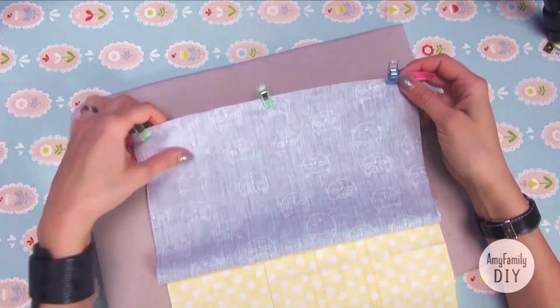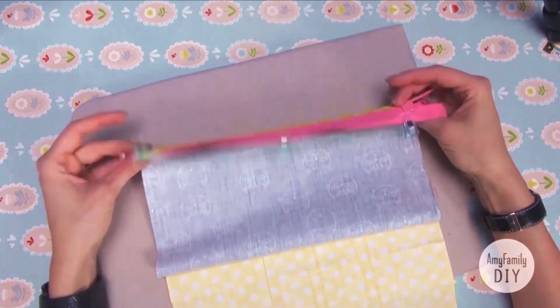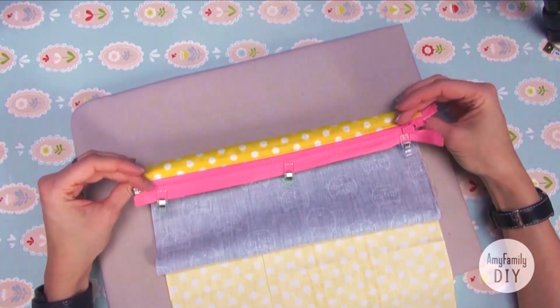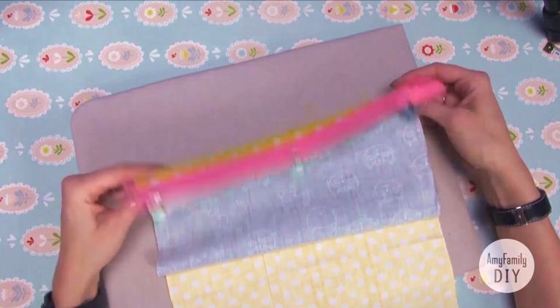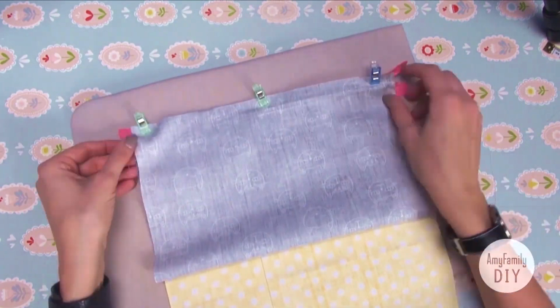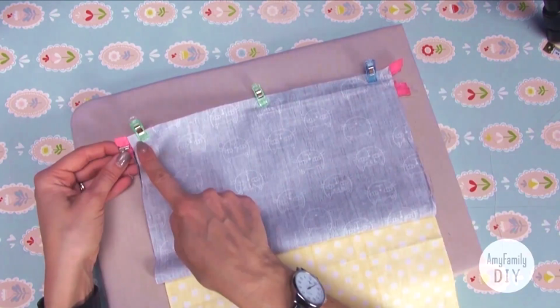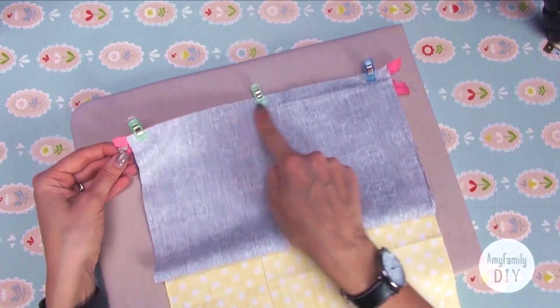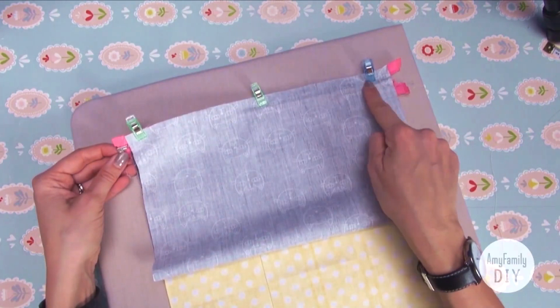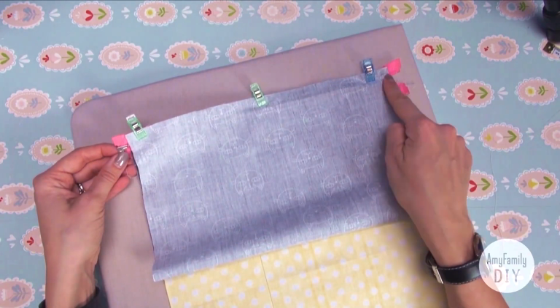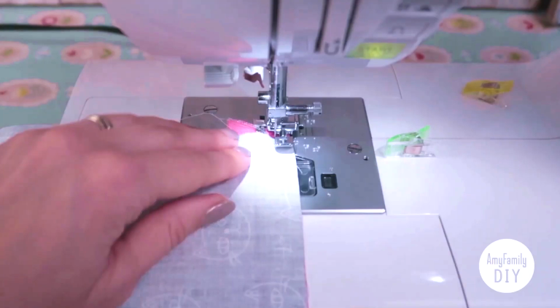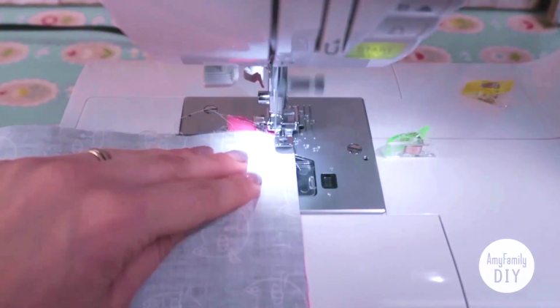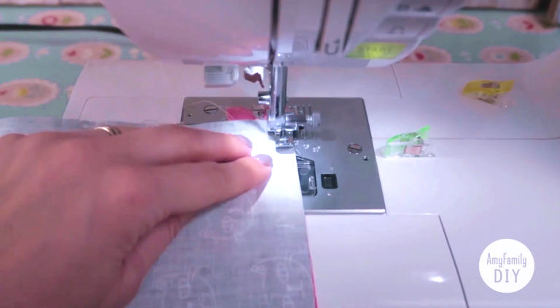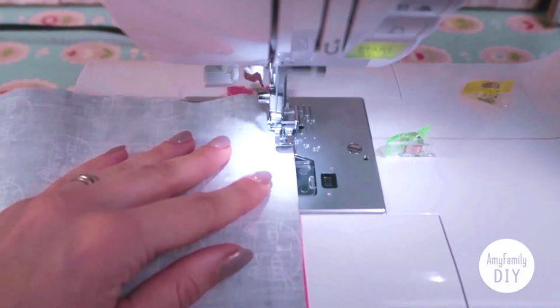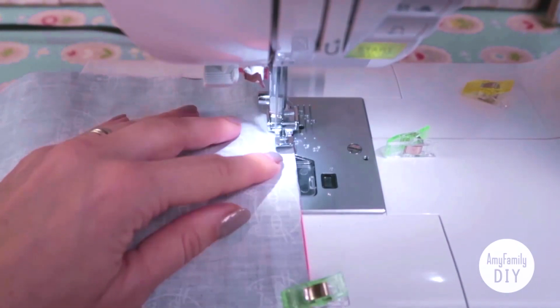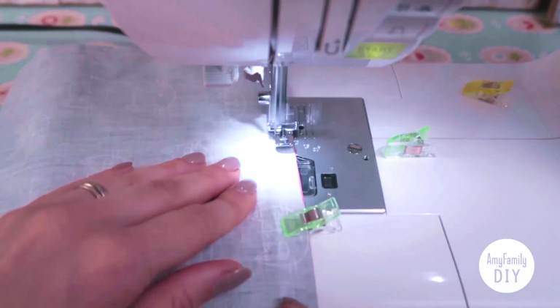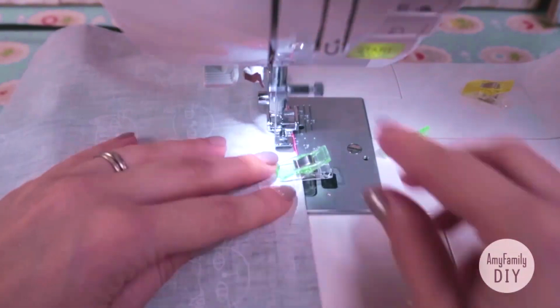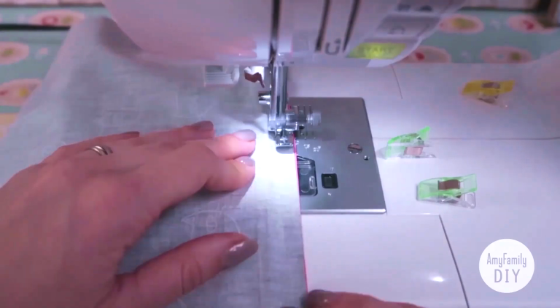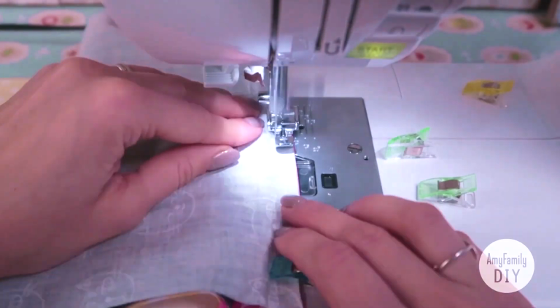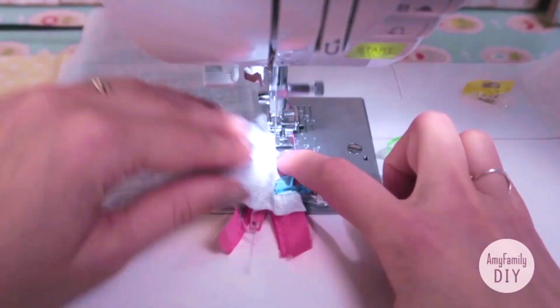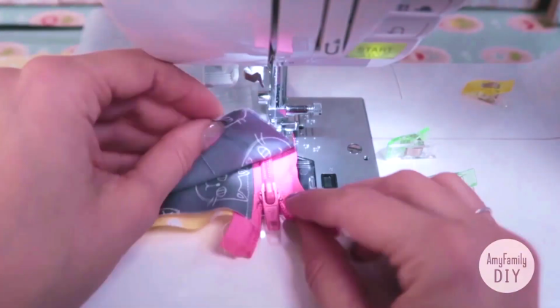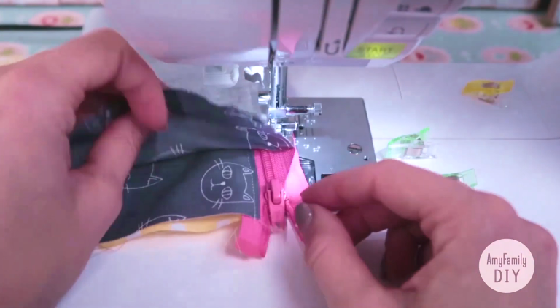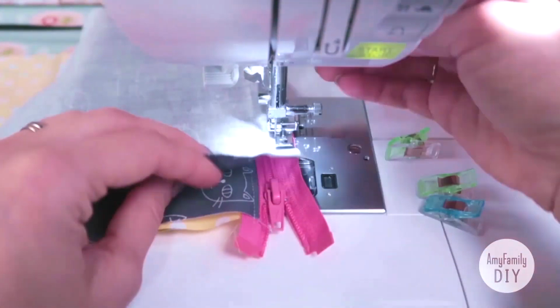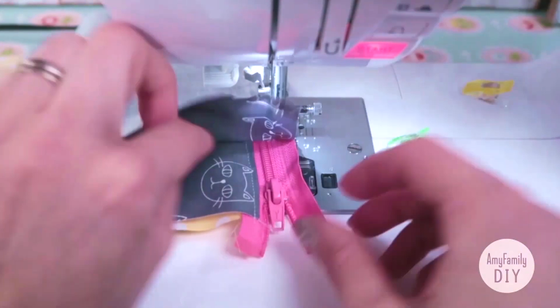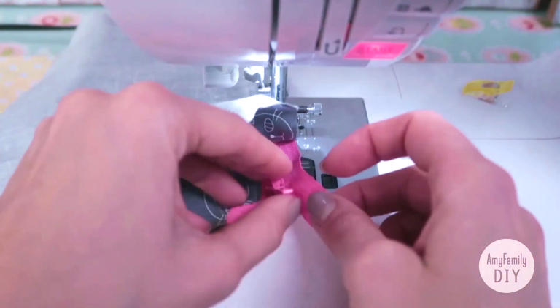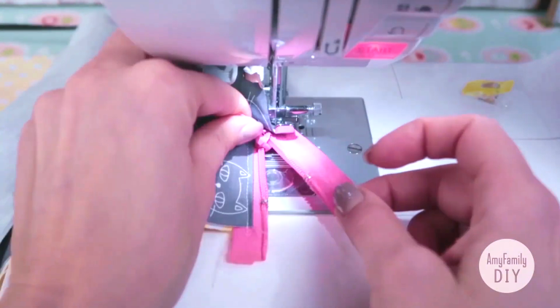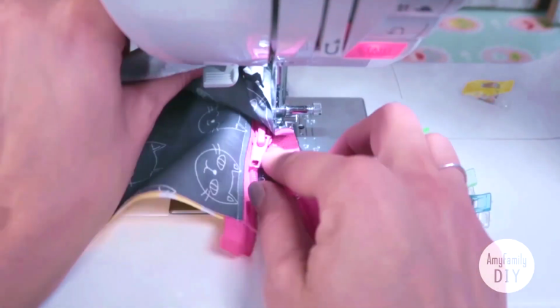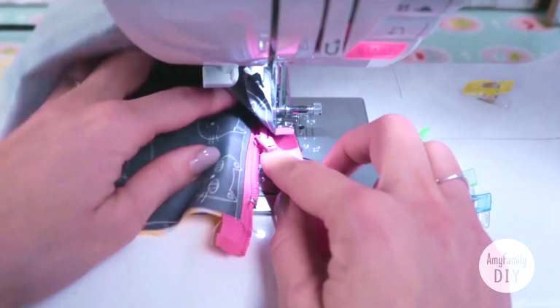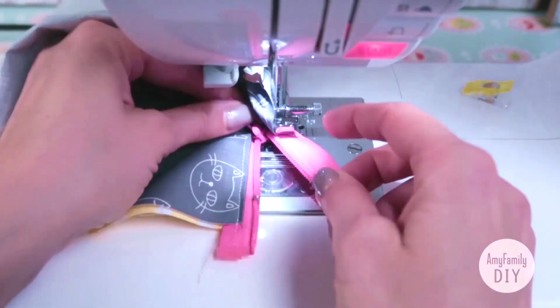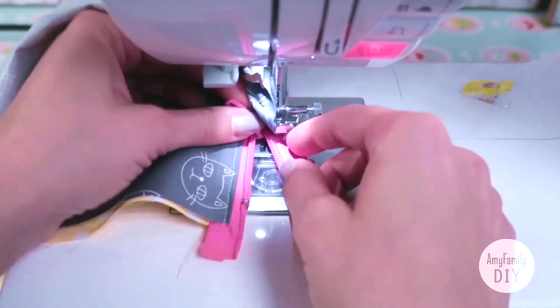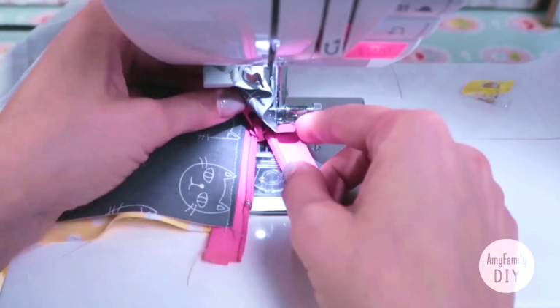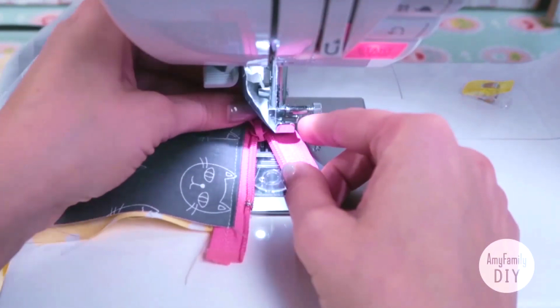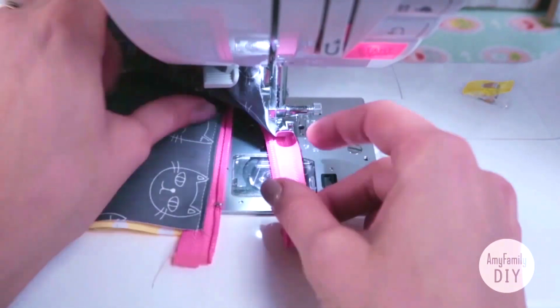And make another seam here. Once you're on the slider, pull up the foot, open the zipper, and finish.